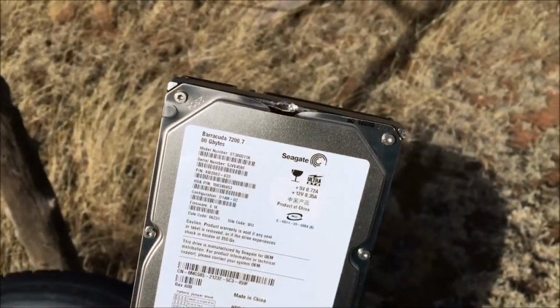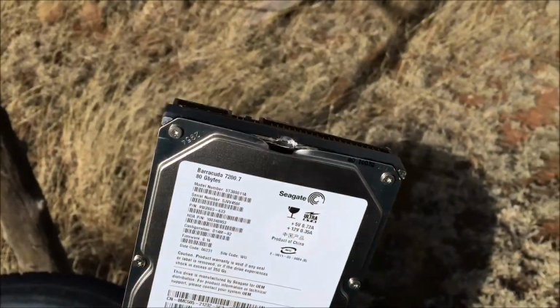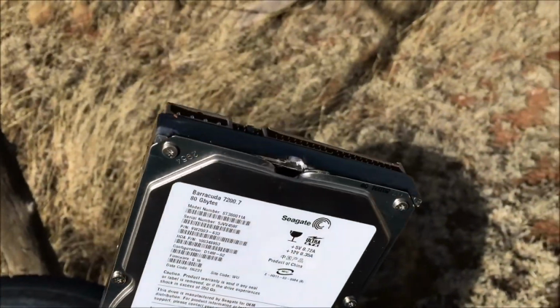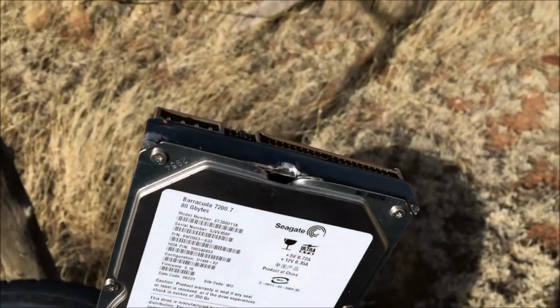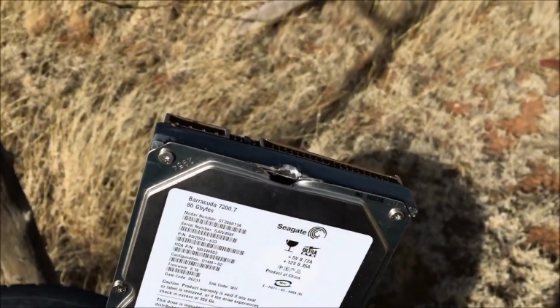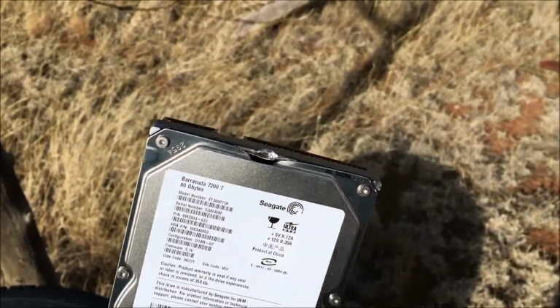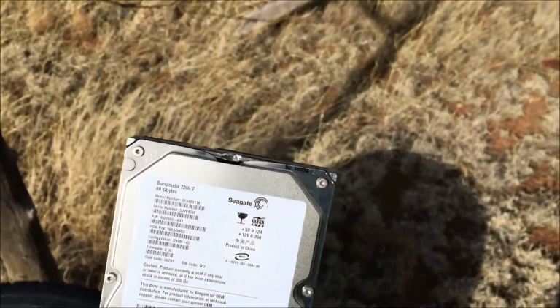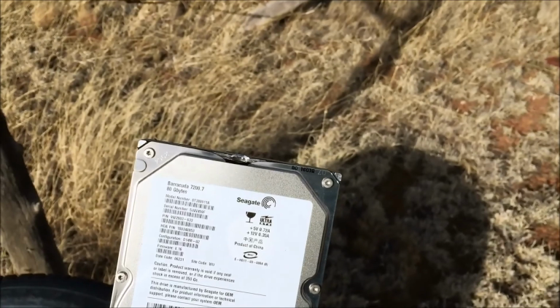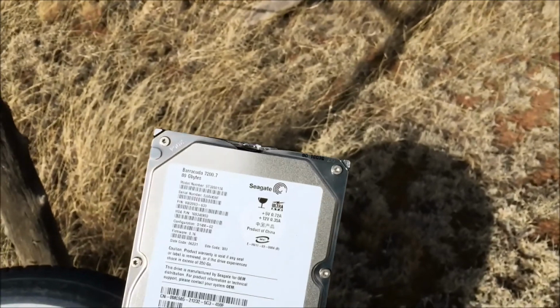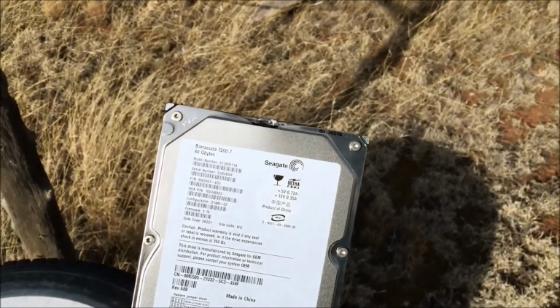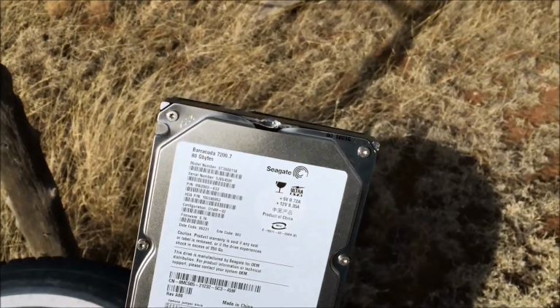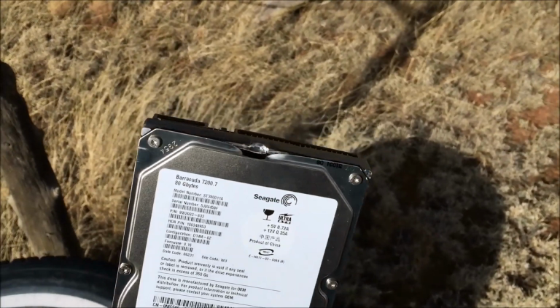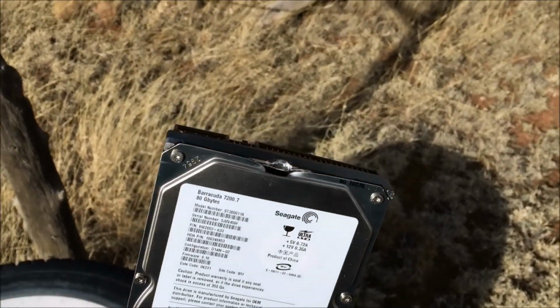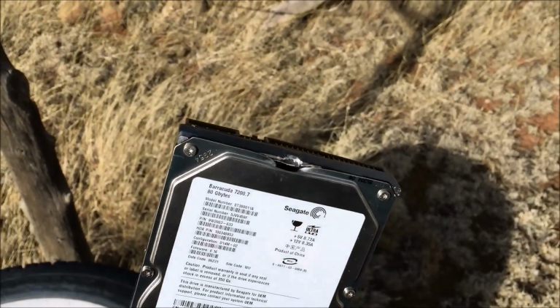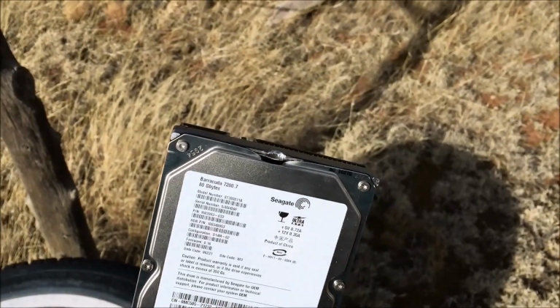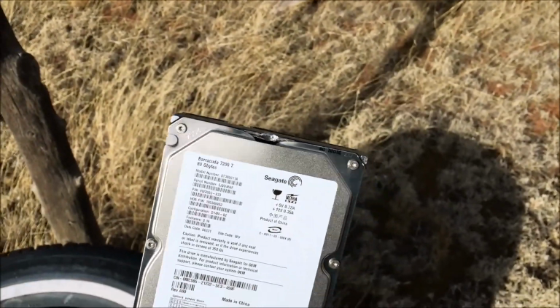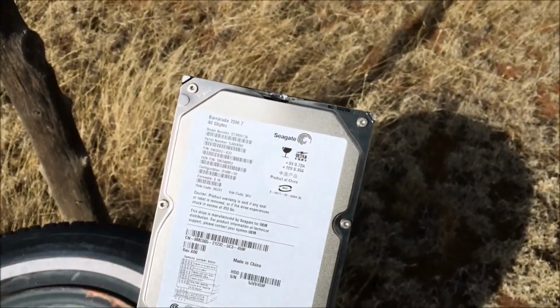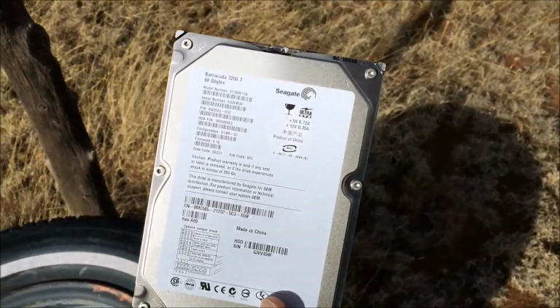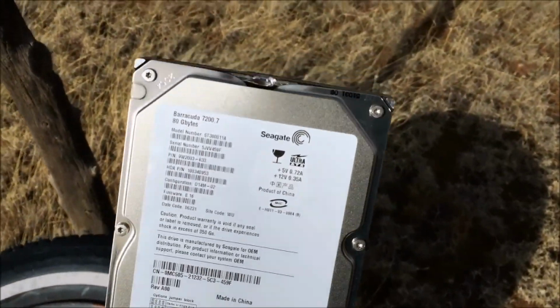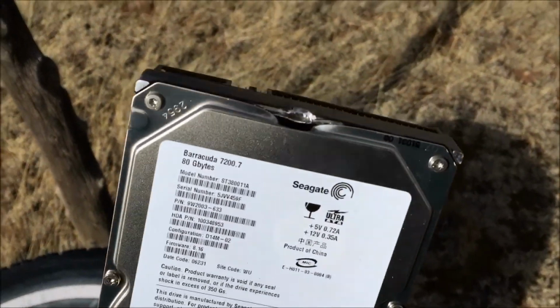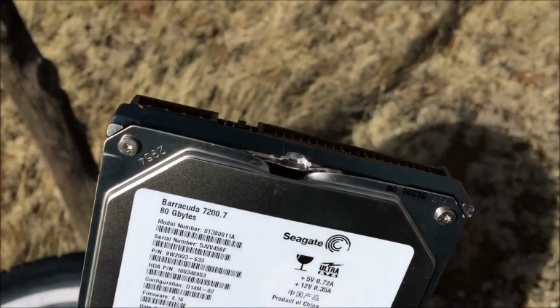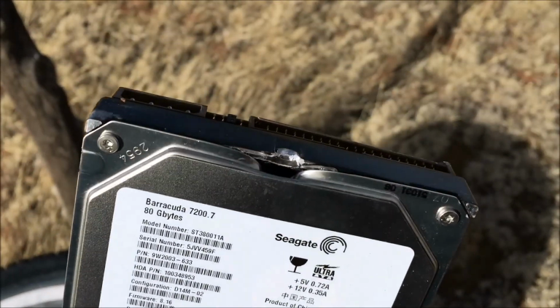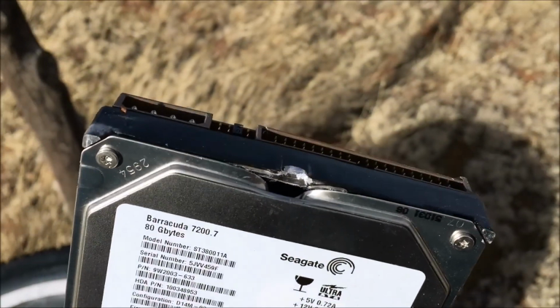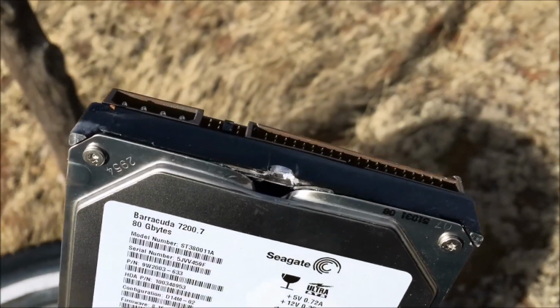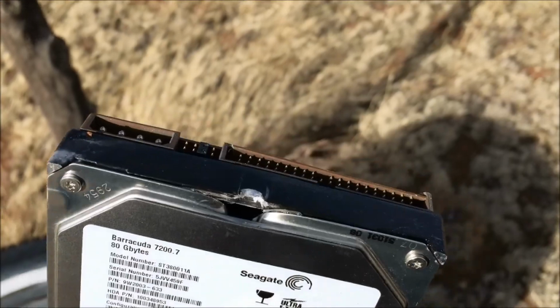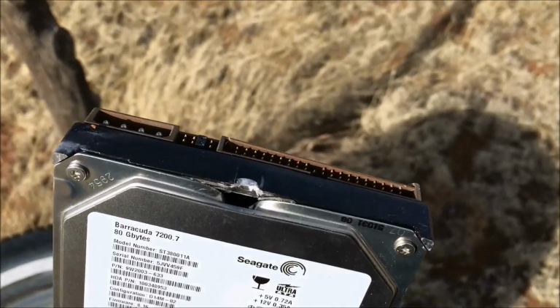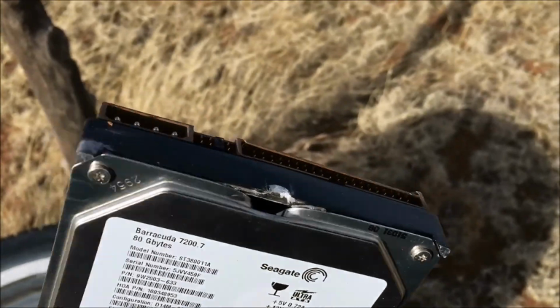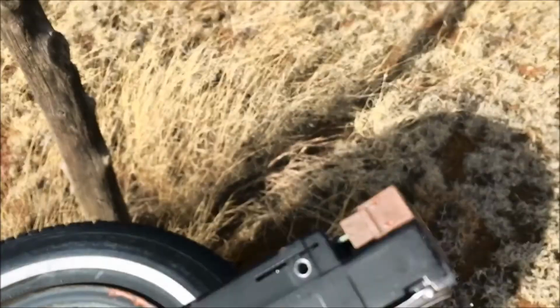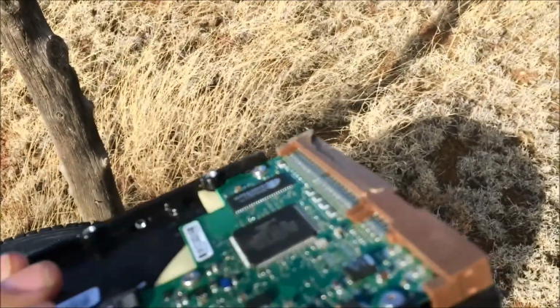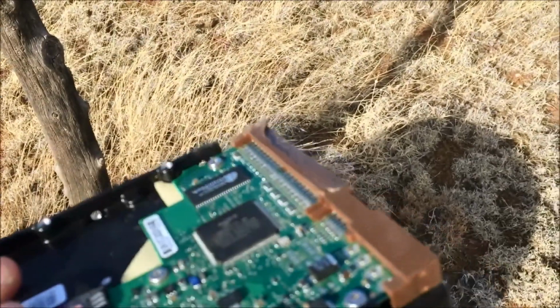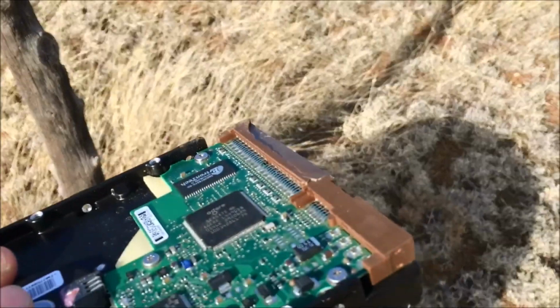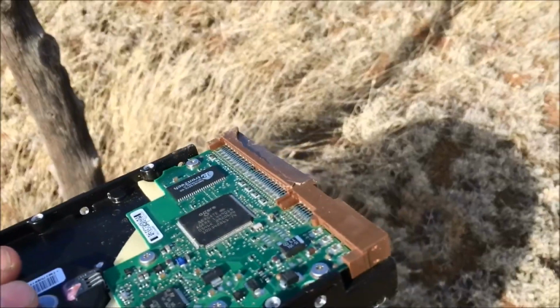First shot — looks like she dented the edge. I think my scope got off somehow in travel or something. But look at that — it hit the edge, I guess it went in there. Didn't go through.